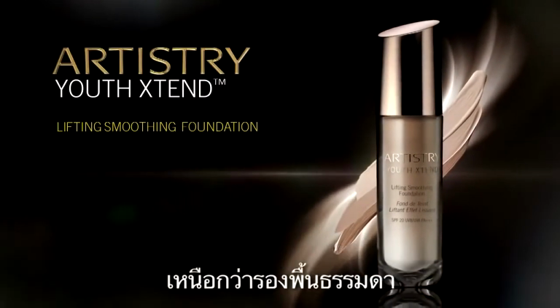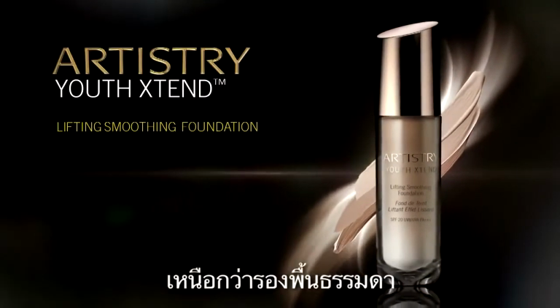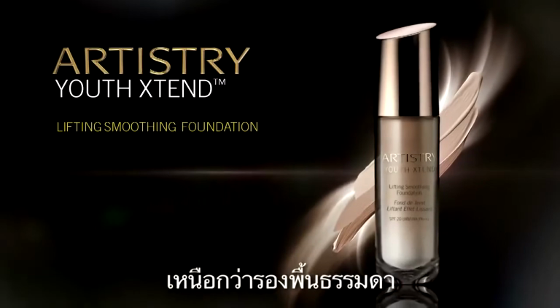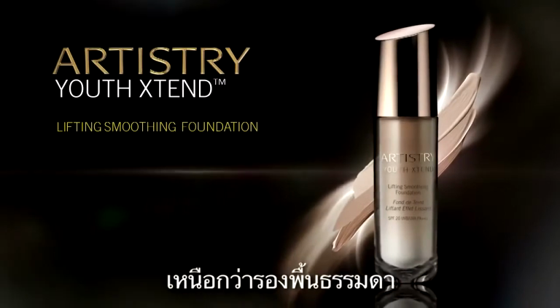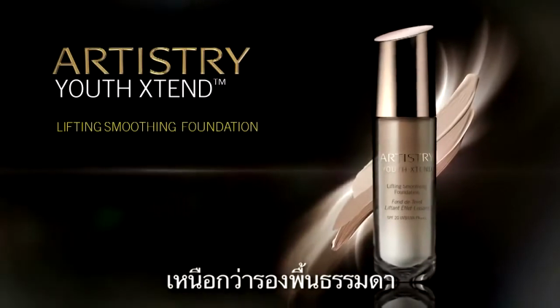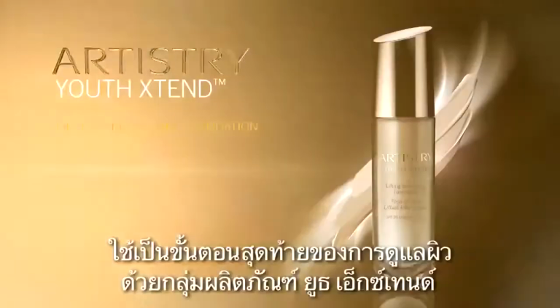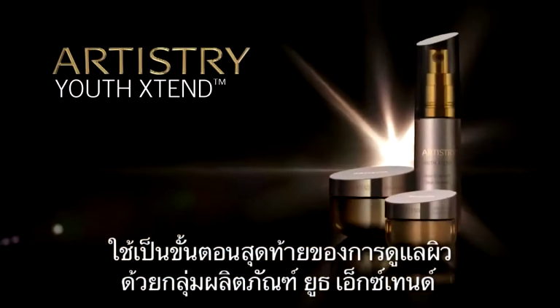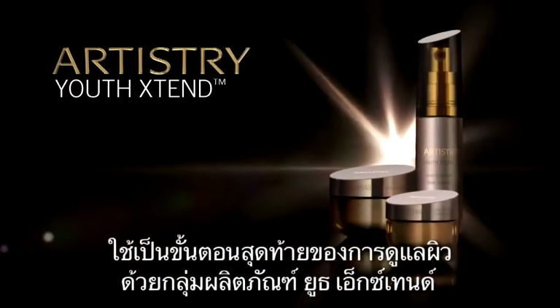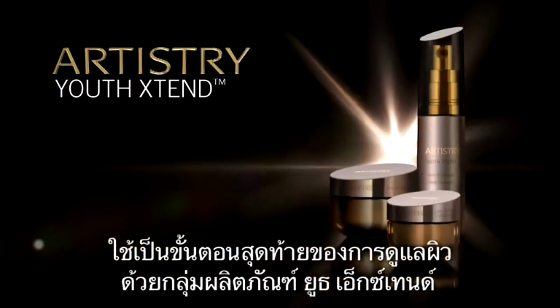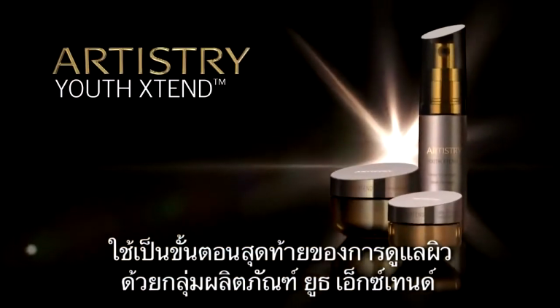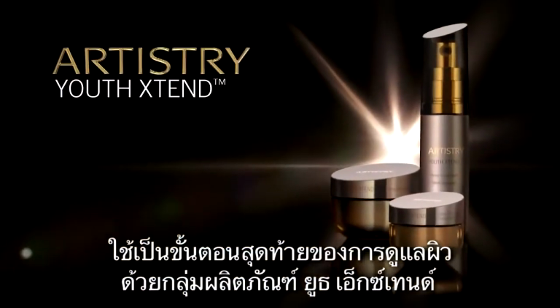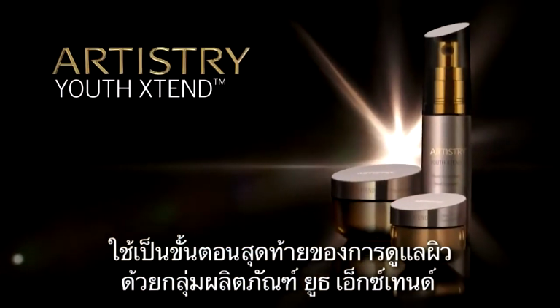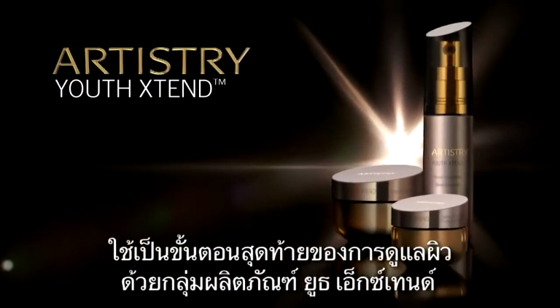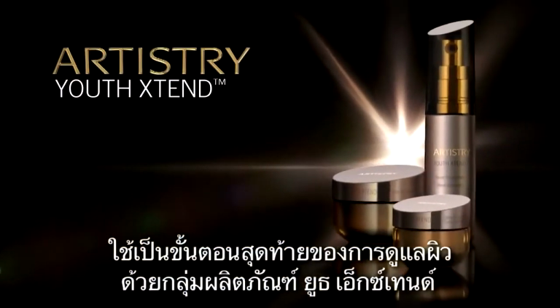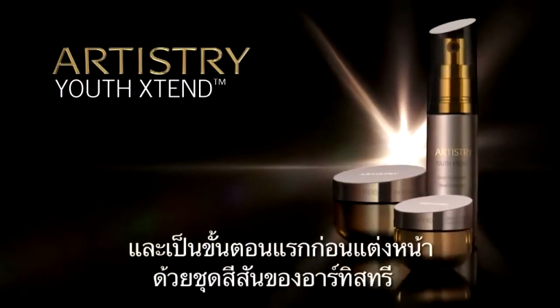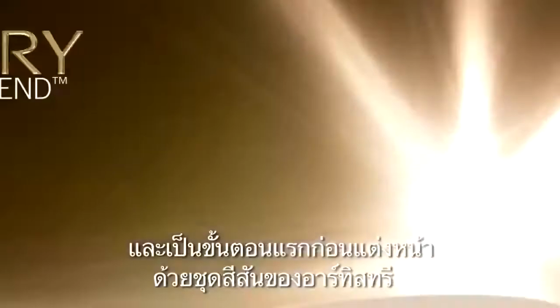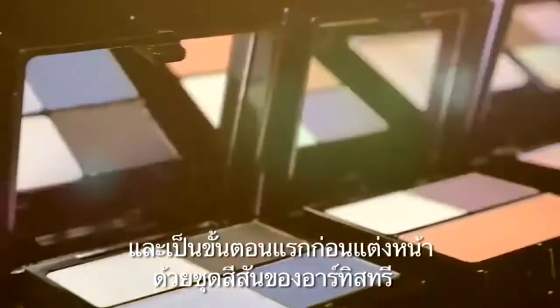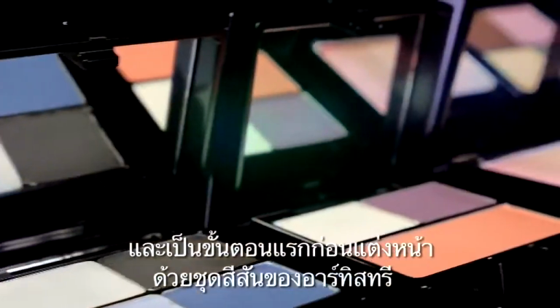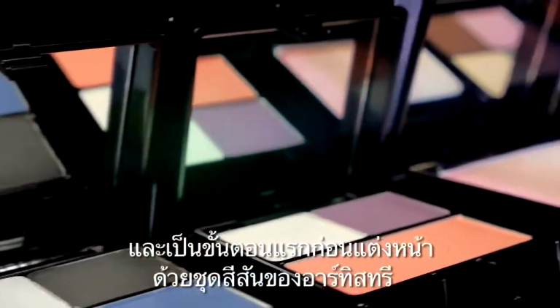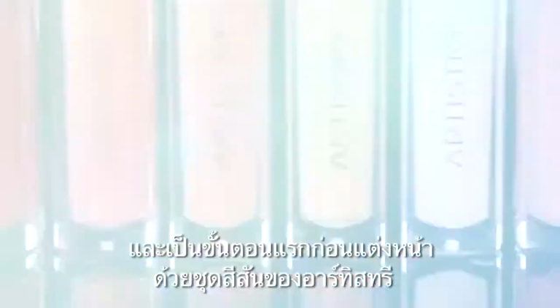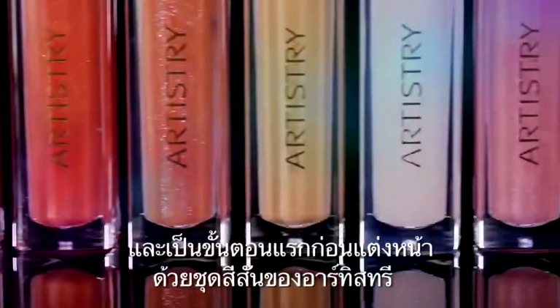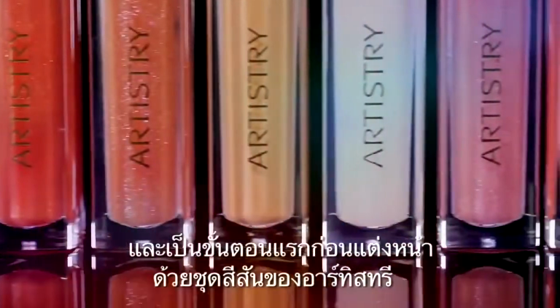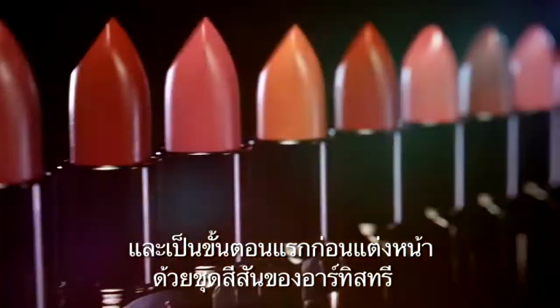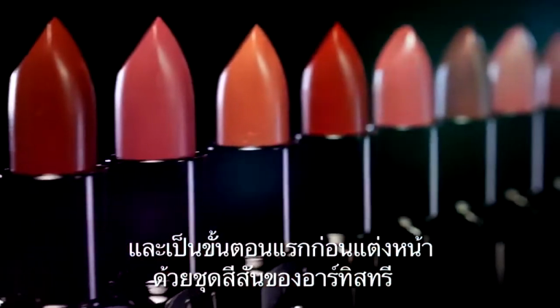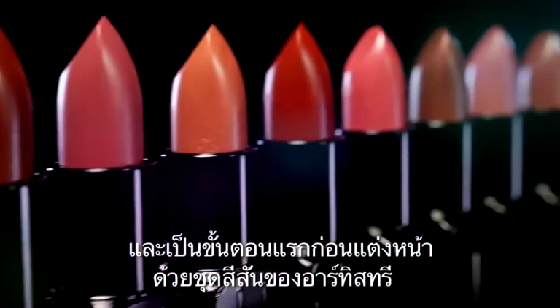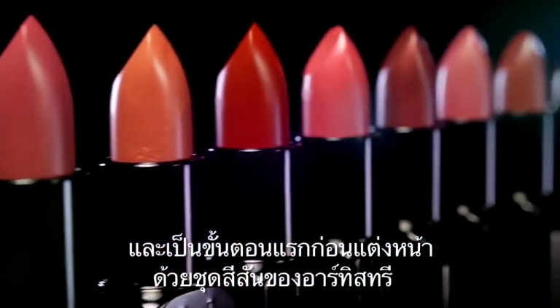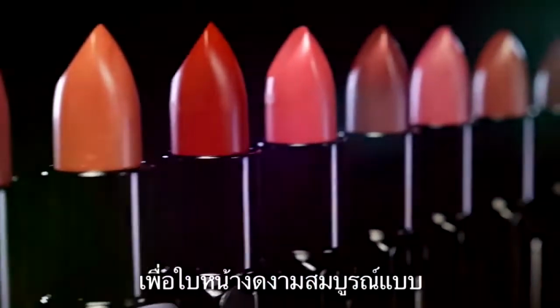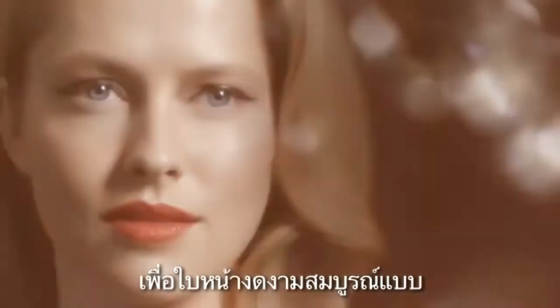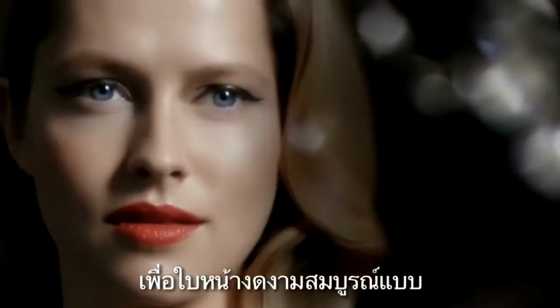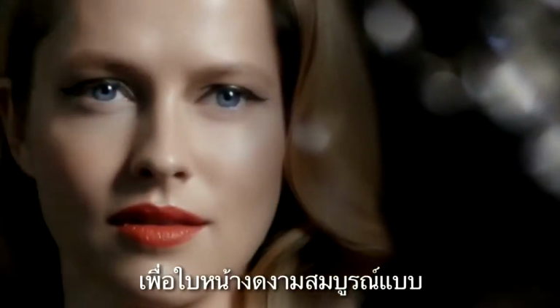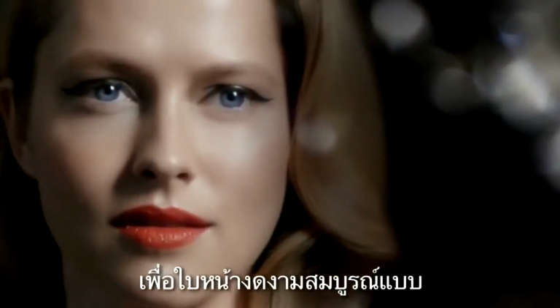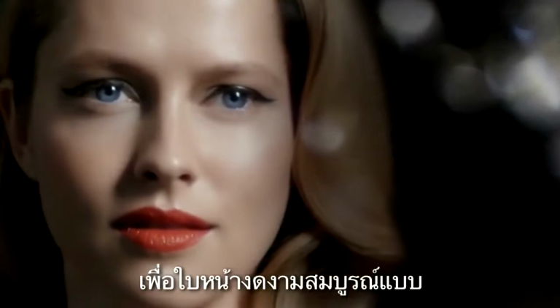More than a foundation, it's the last step in the Youth Xtend skincare regime and the first step before applying Artistry Color Cosmetics — for a polished, sophisticated look.